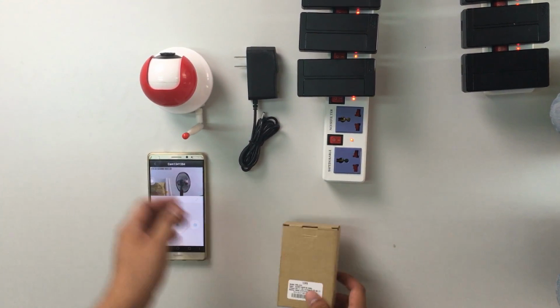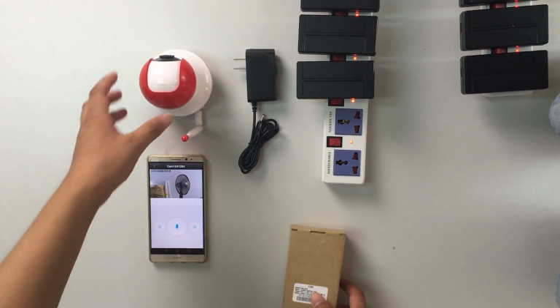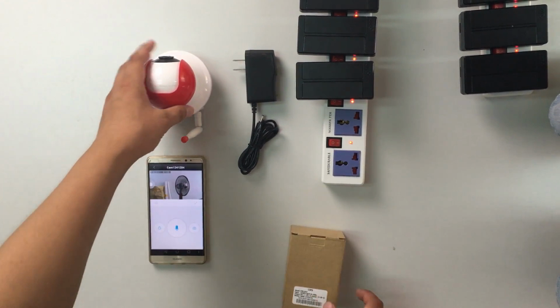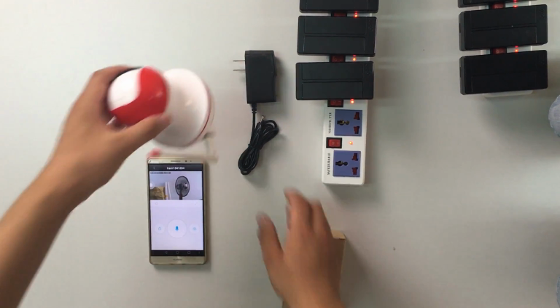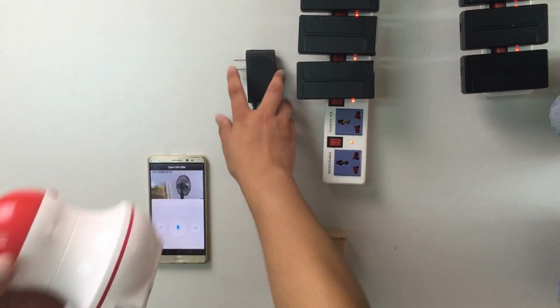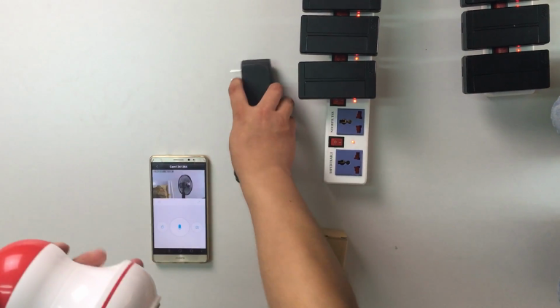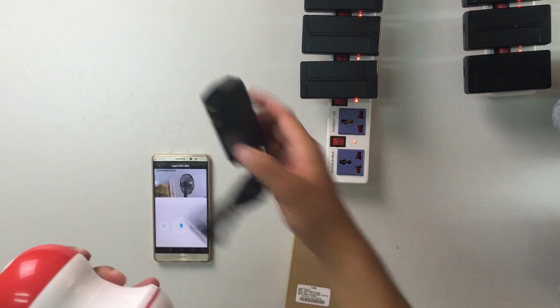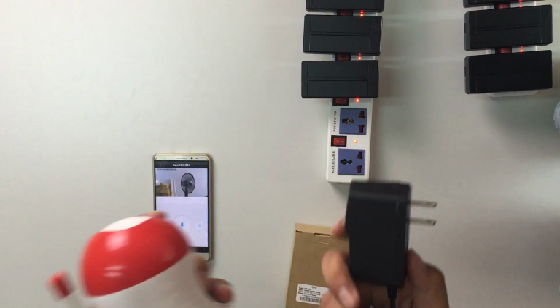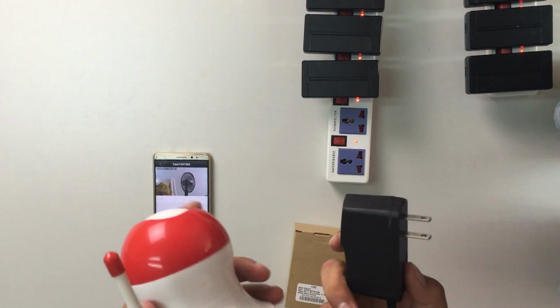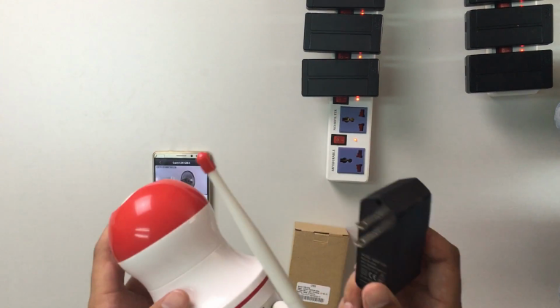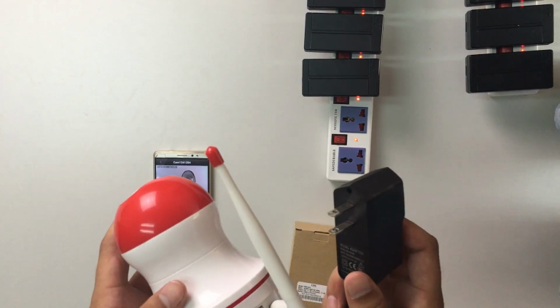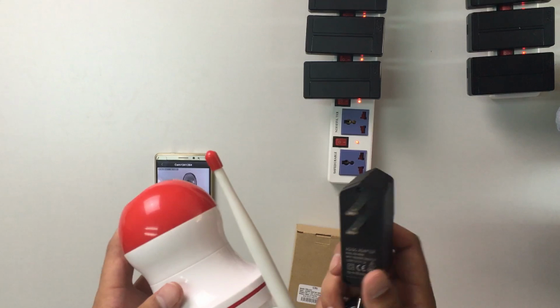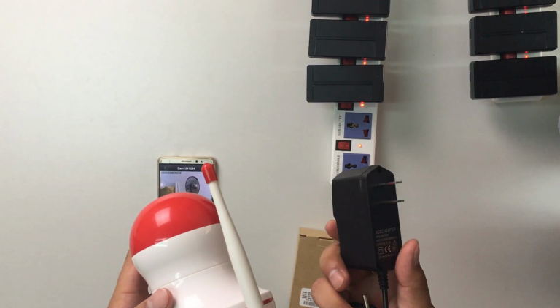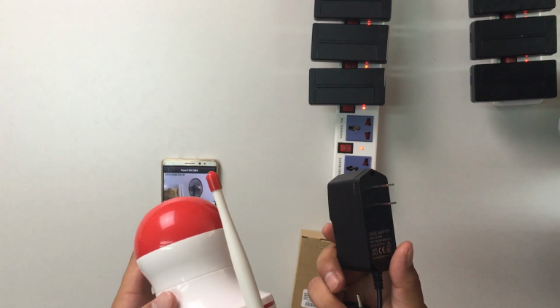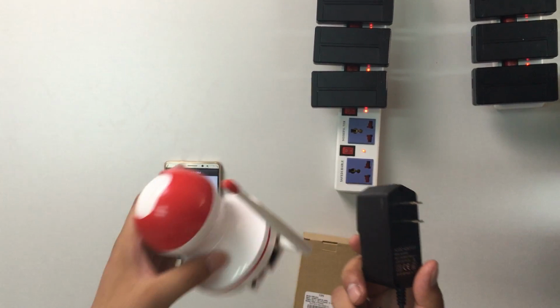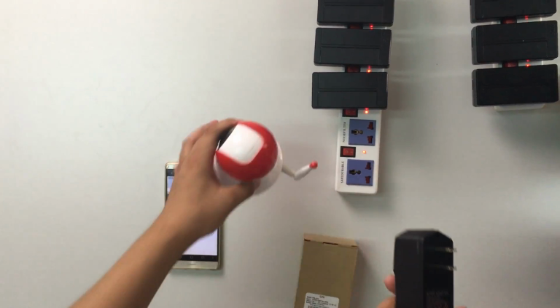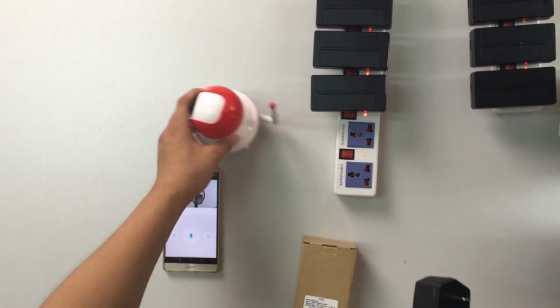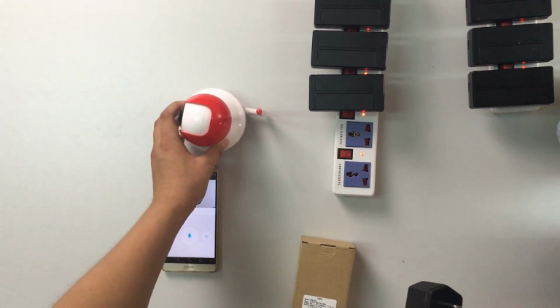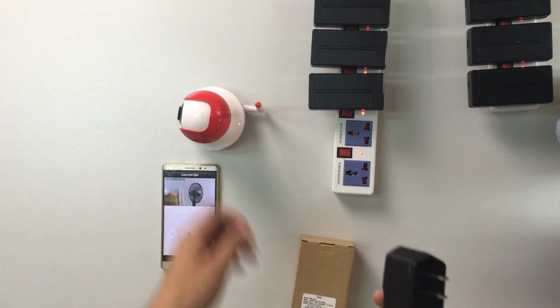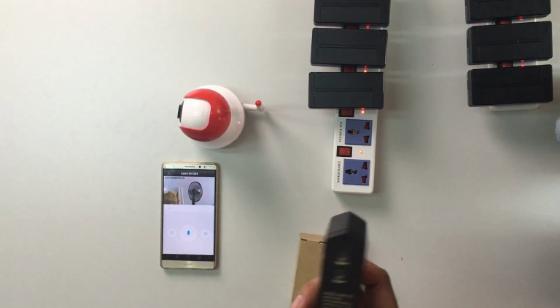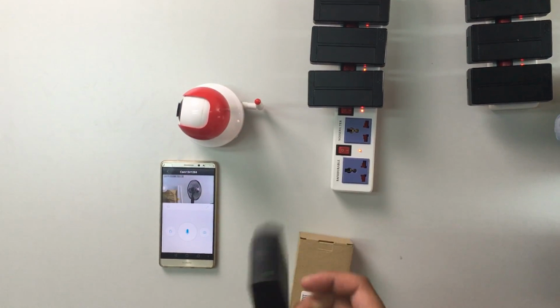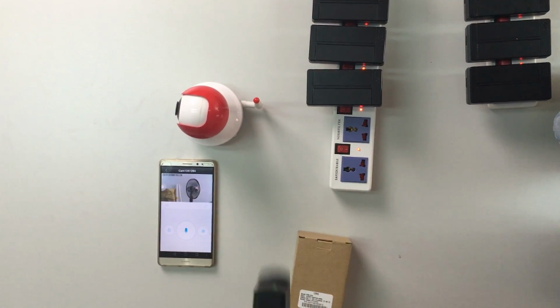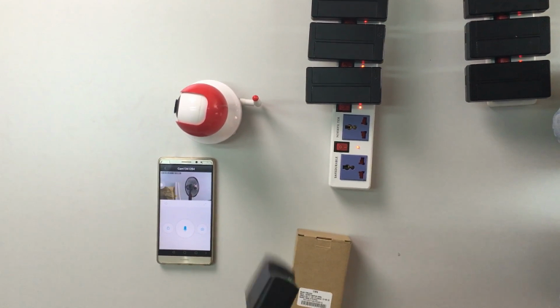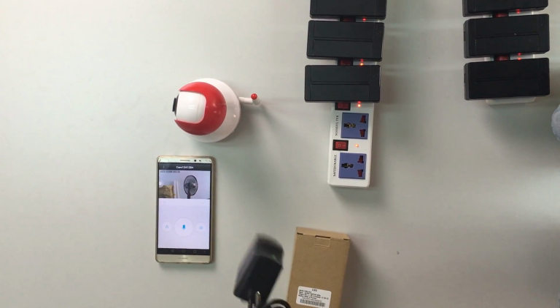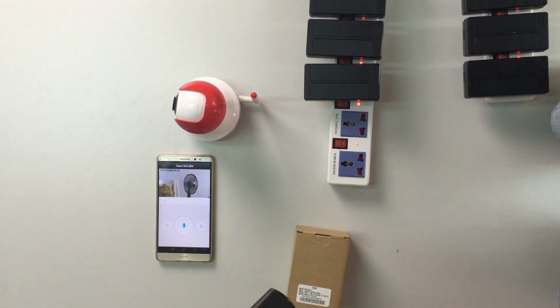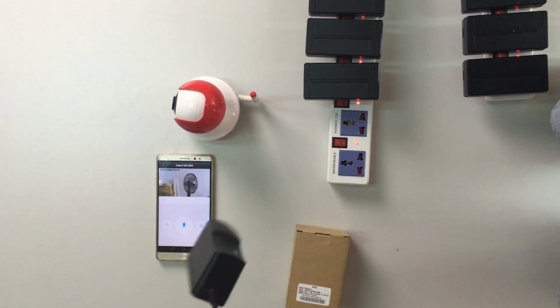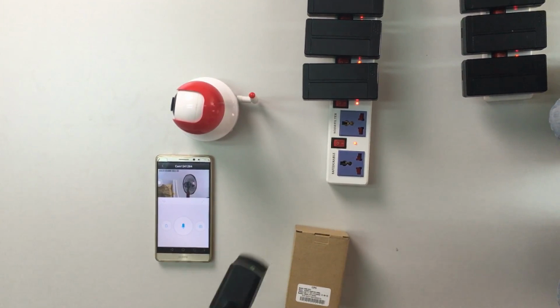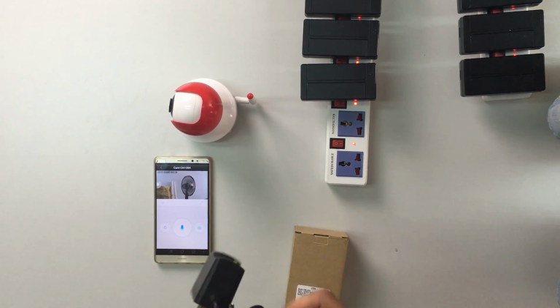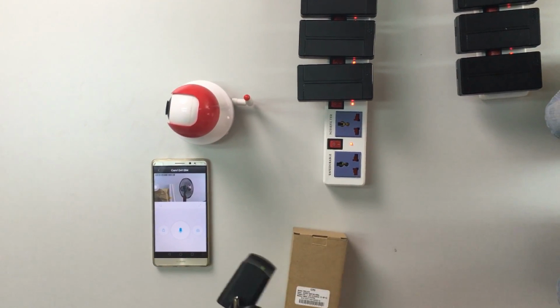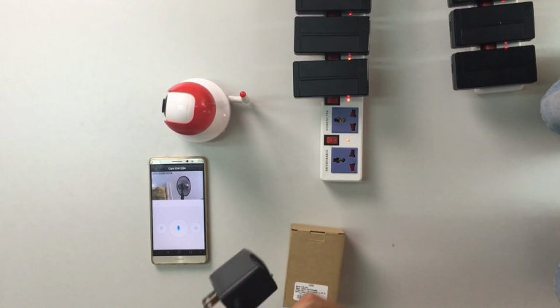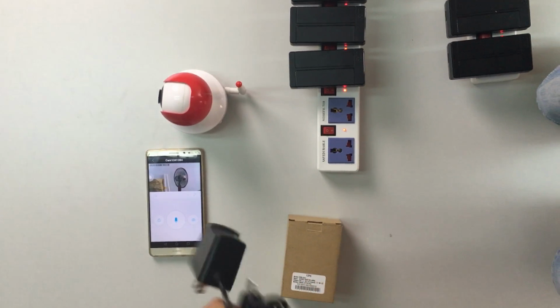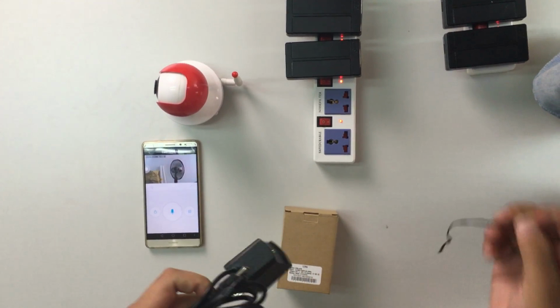This is an IP camera and its adapter. I will turn on the IP camera and connect it to my cell phone.